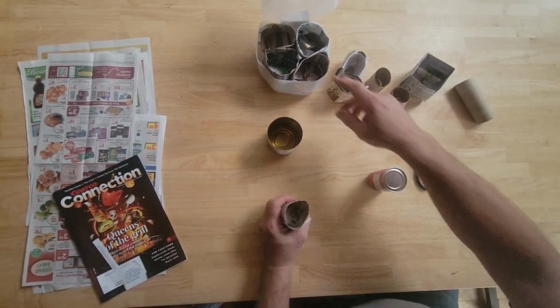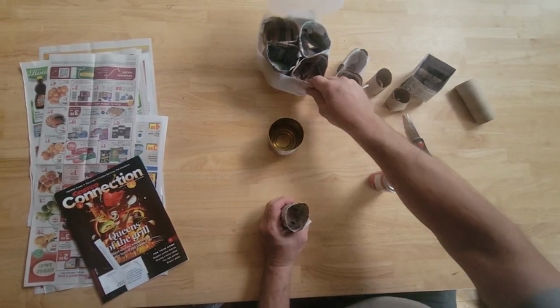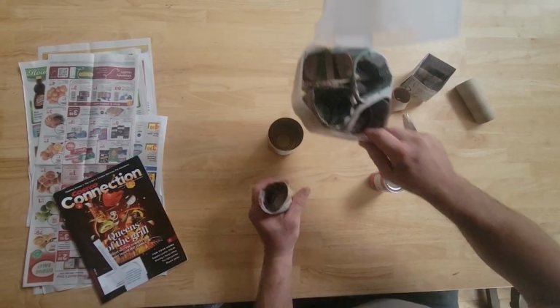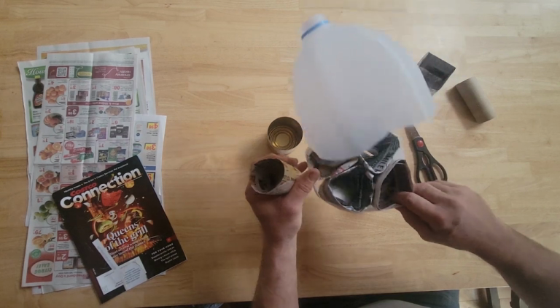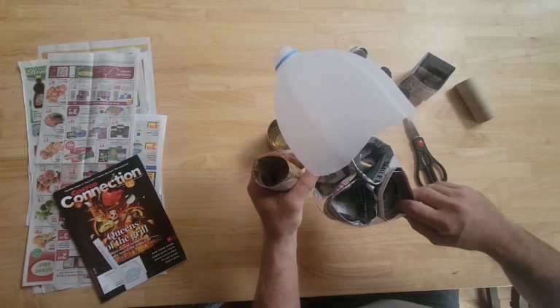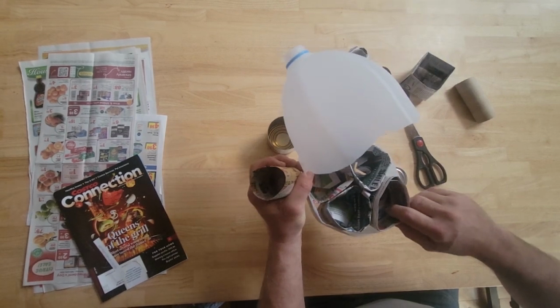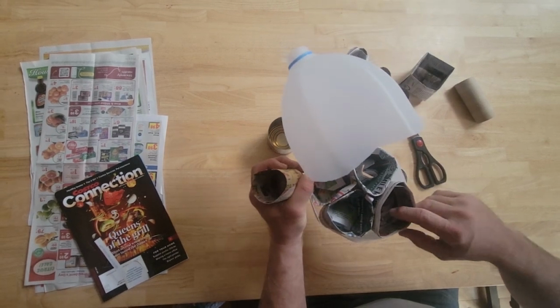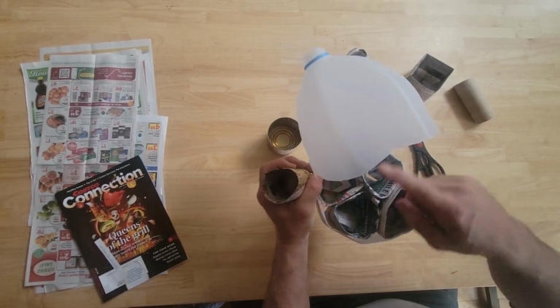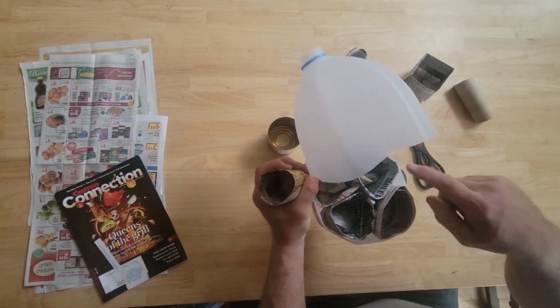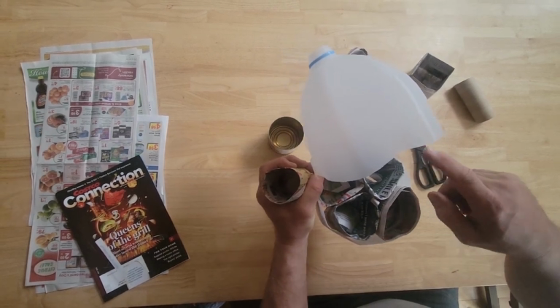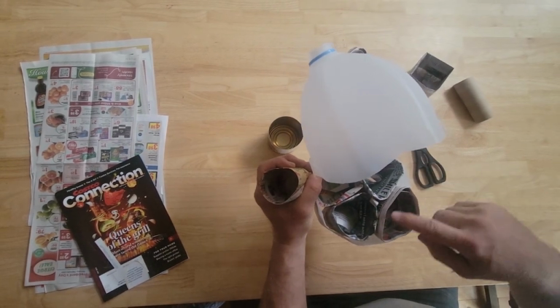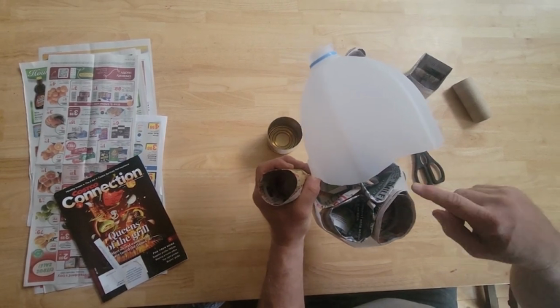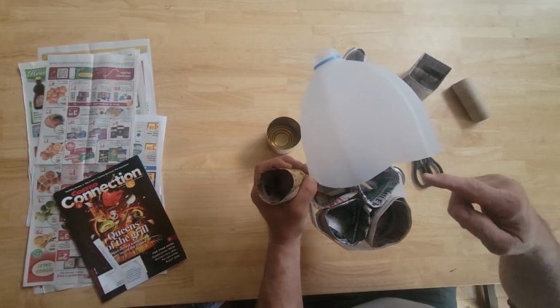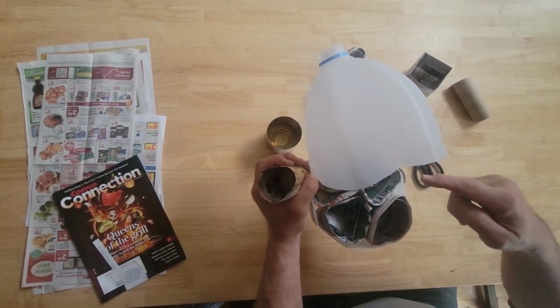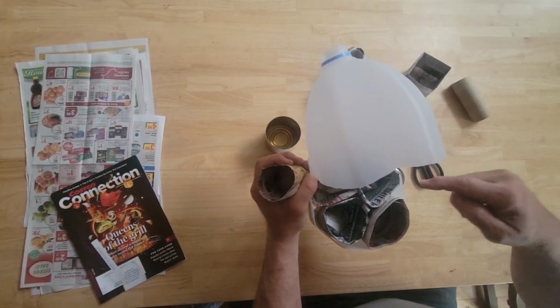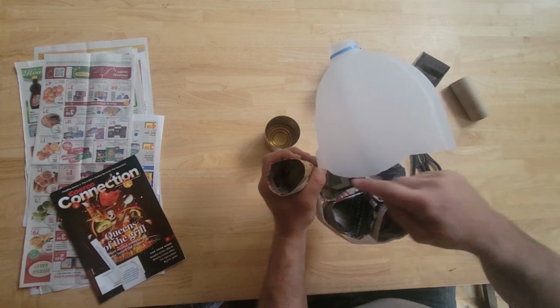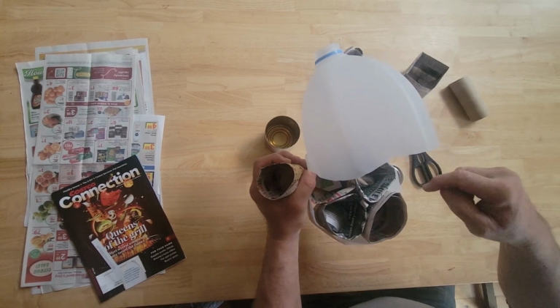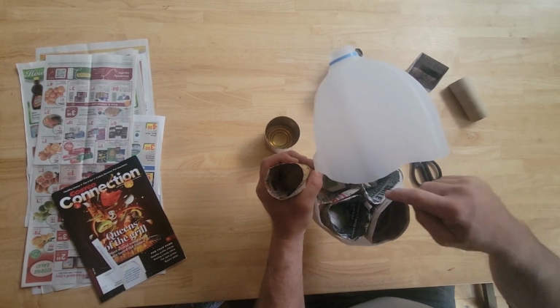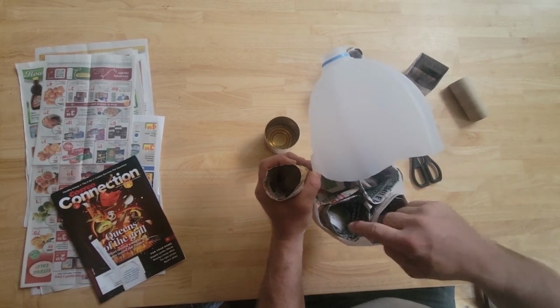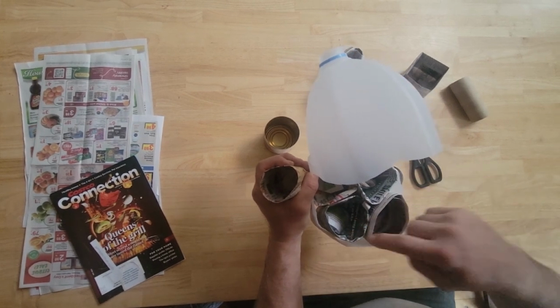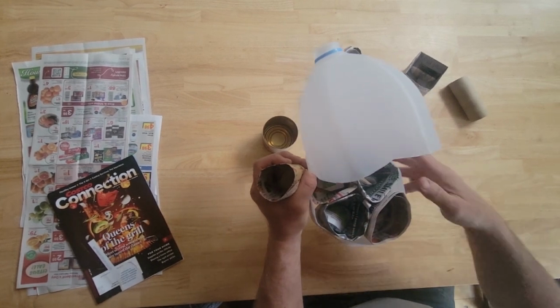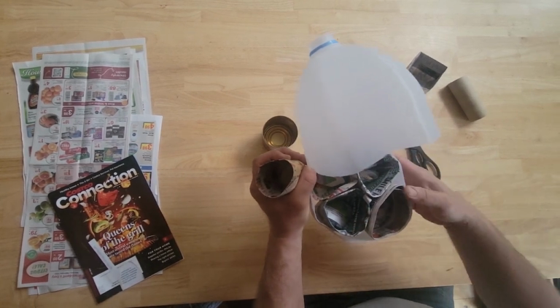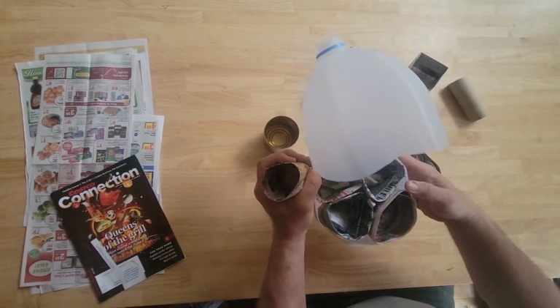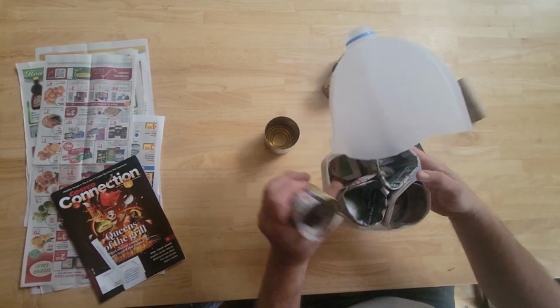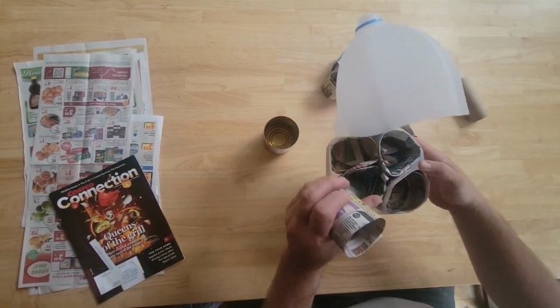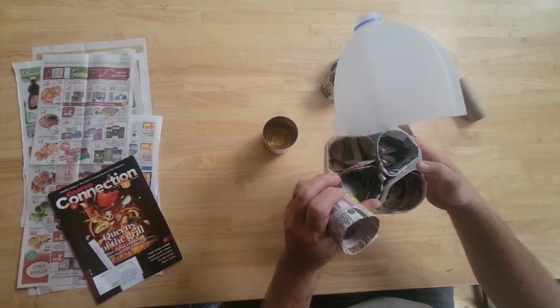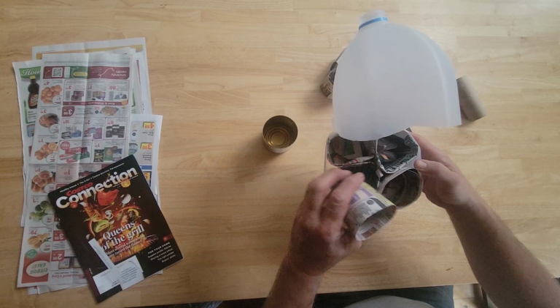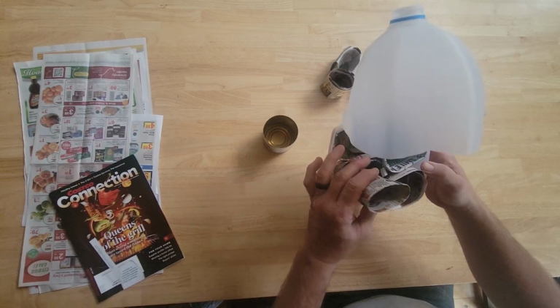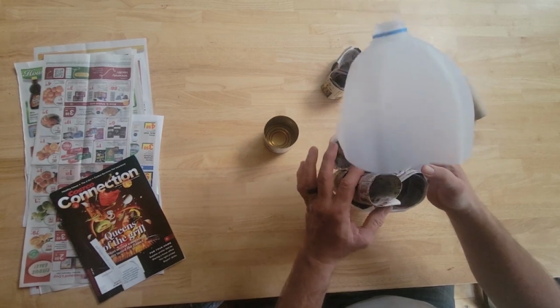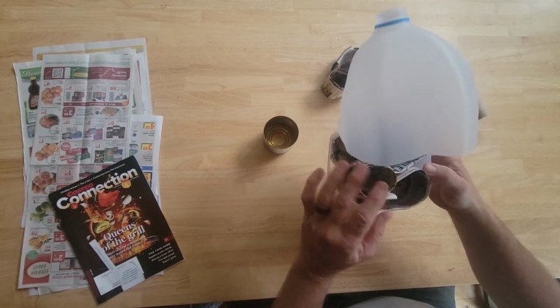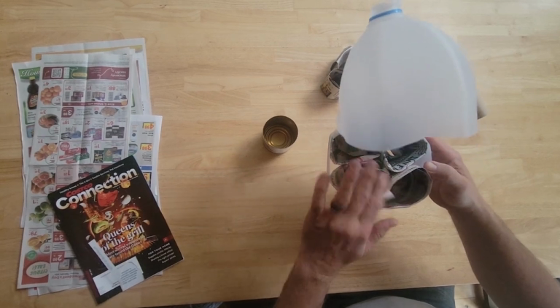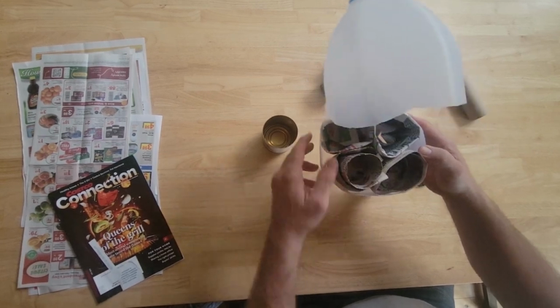Once you put a bunch of these inside — we're going to do our little winter greenhouses with our milk jugs — you put dirt in there and it's going to hold these paper cups. They're going to hold their shape and keep the bottoms all in place. So there's one for the small size.